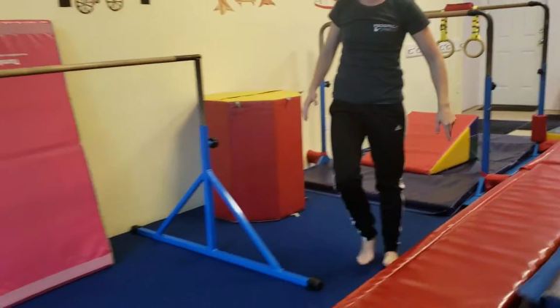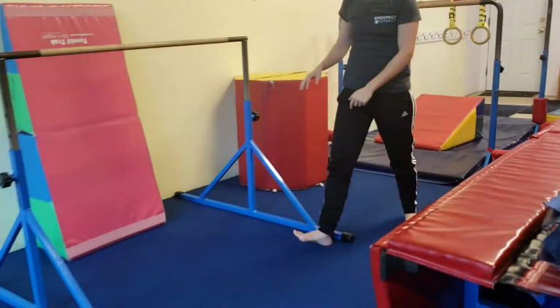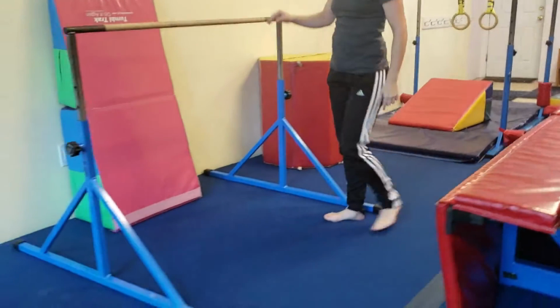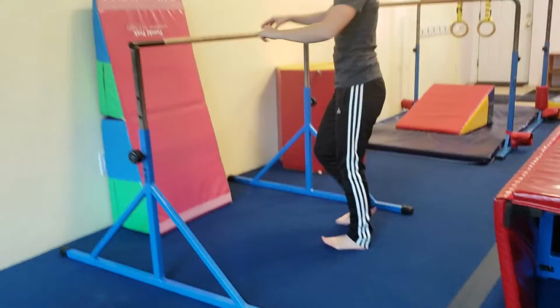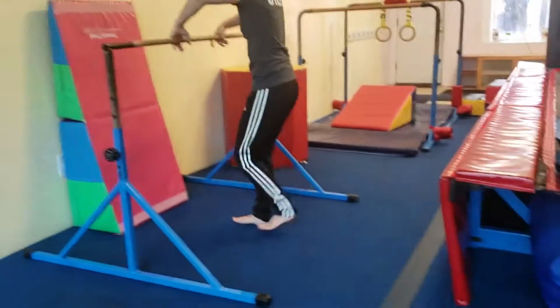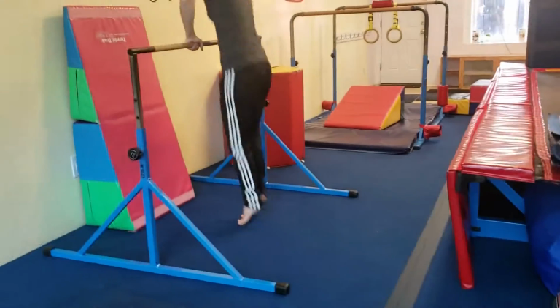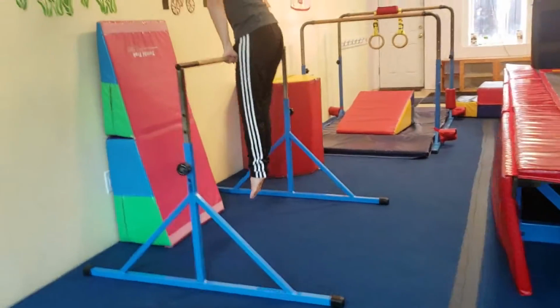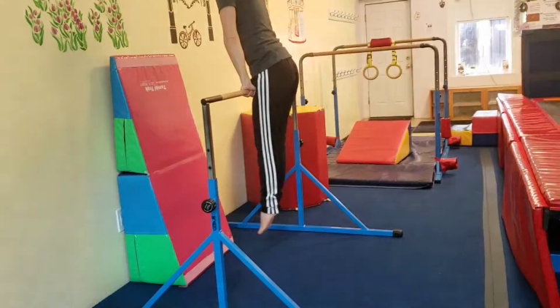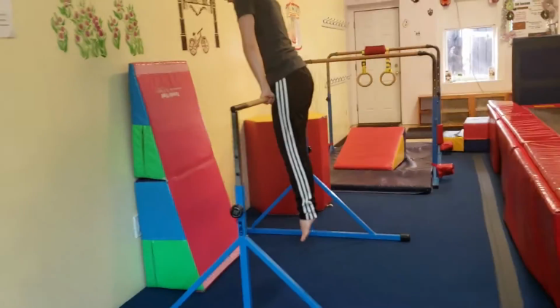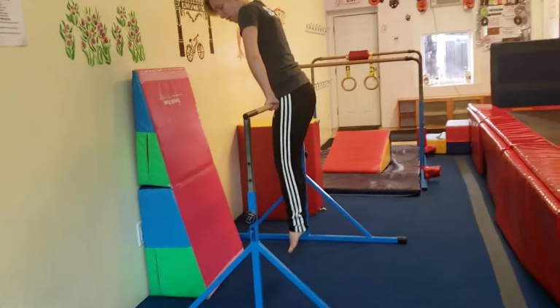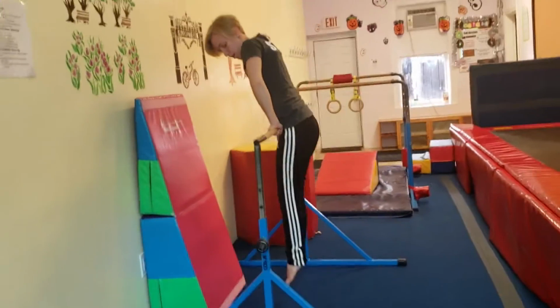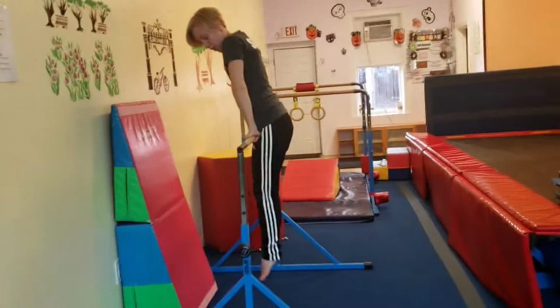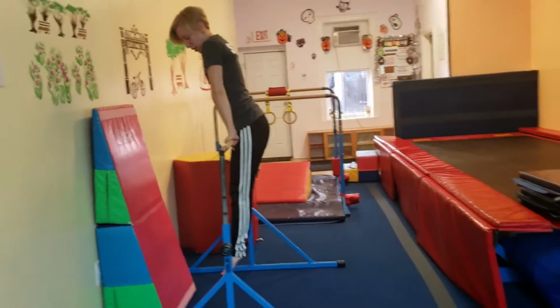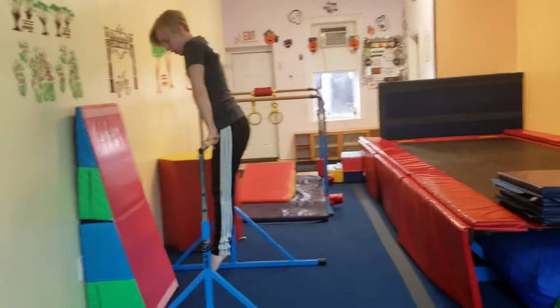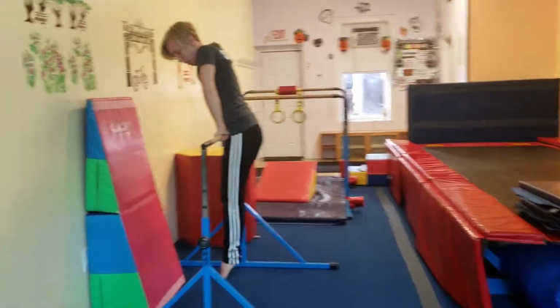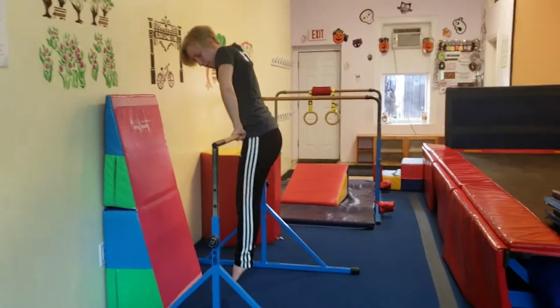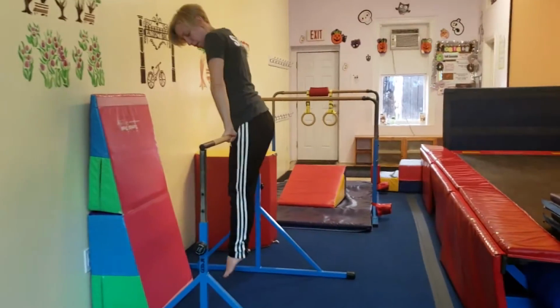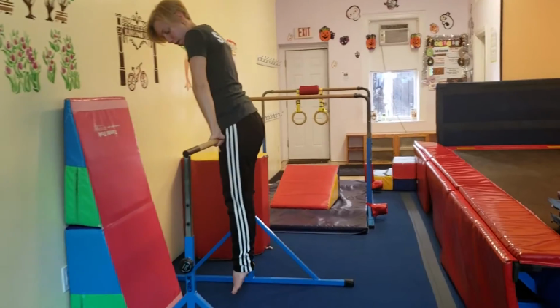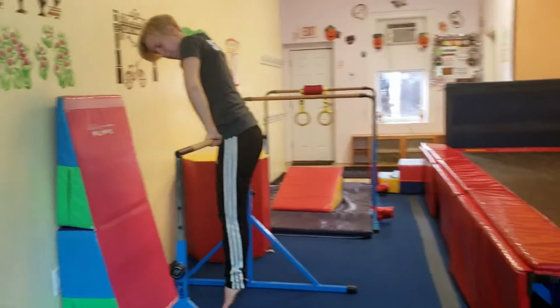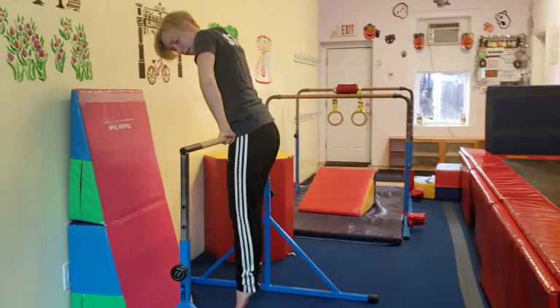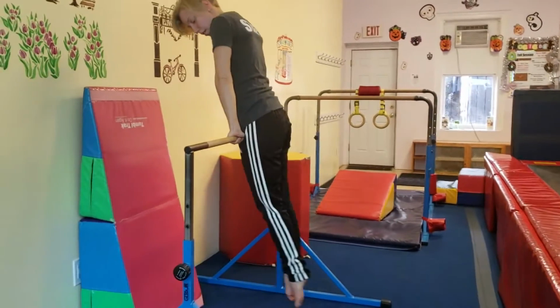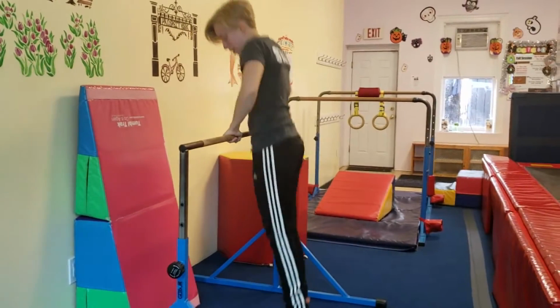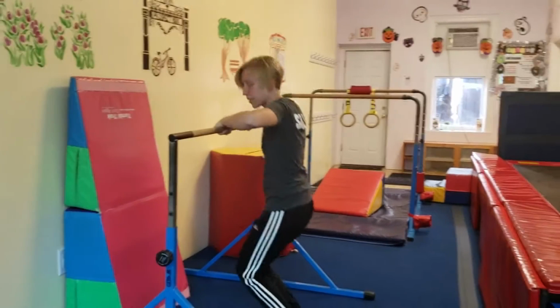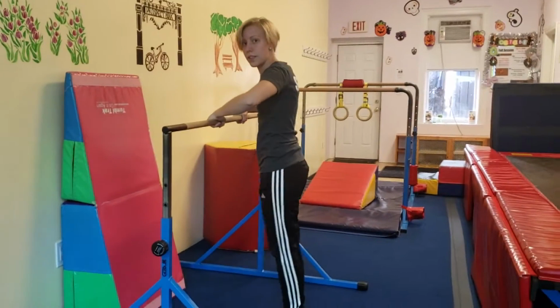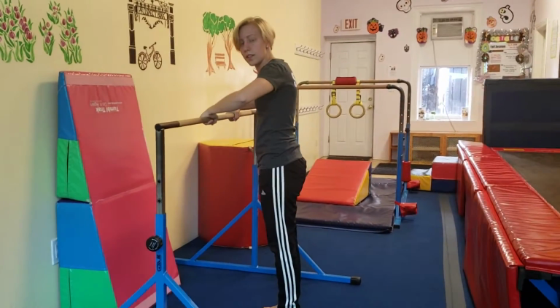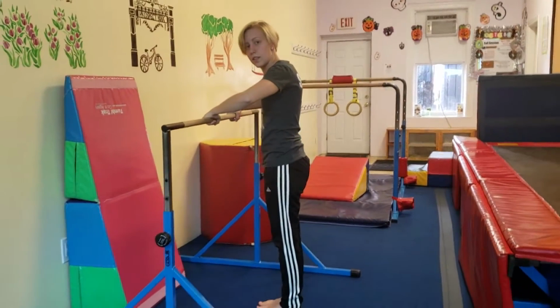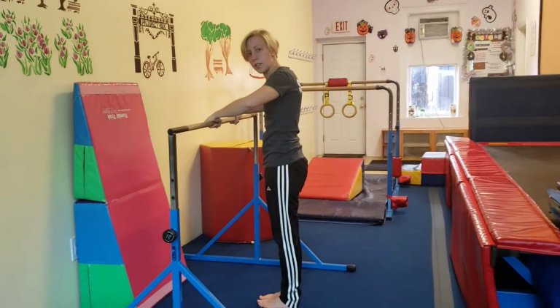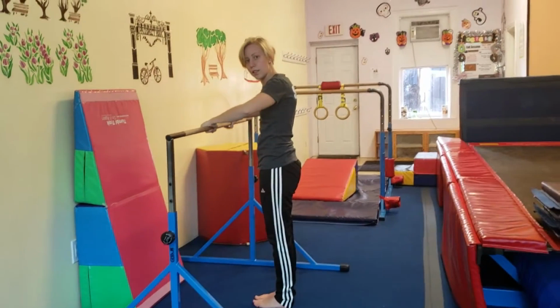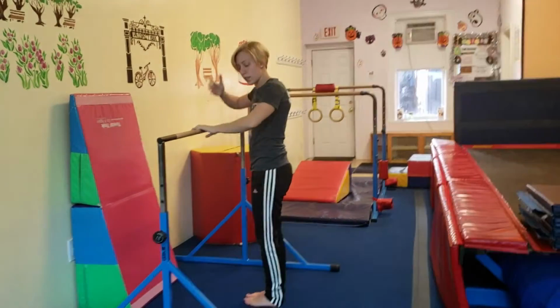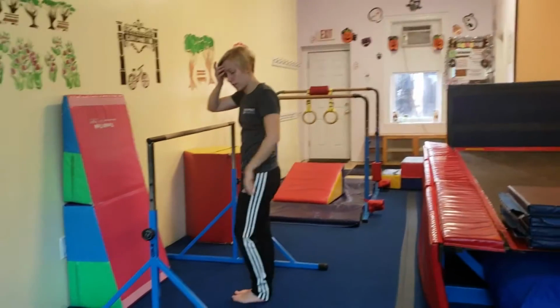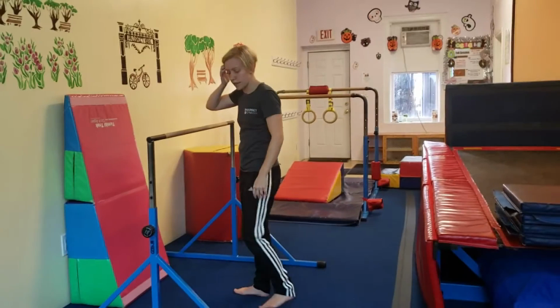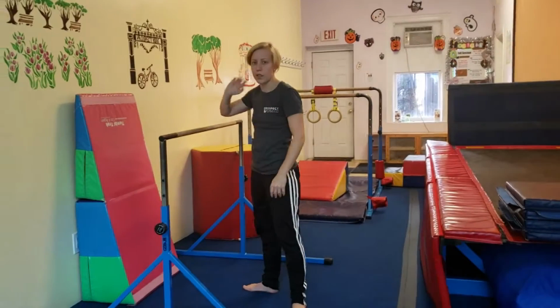At the next station, we're going to do front support dips. Jump to front support and bend your arms. You can always challenge them by adding a bunny in between their ankles or giving them more reps.